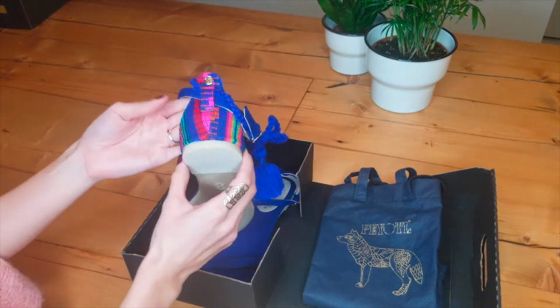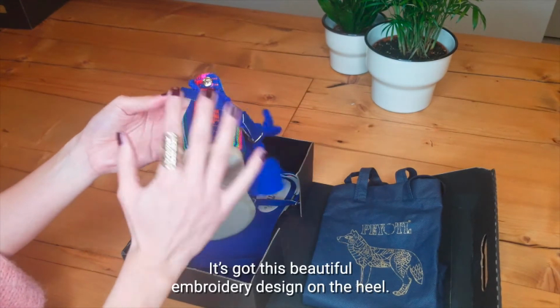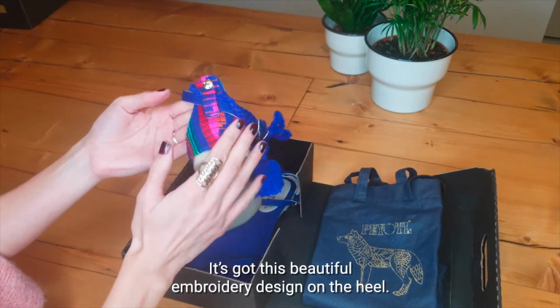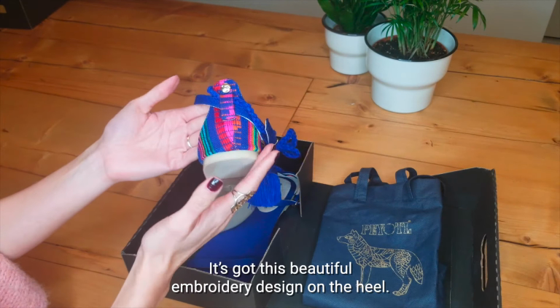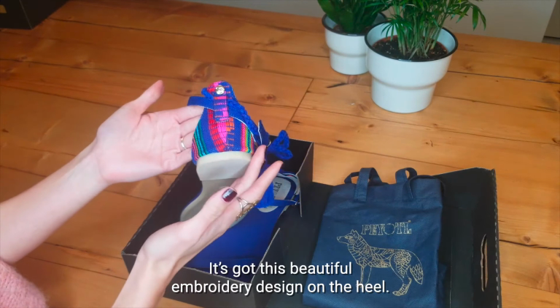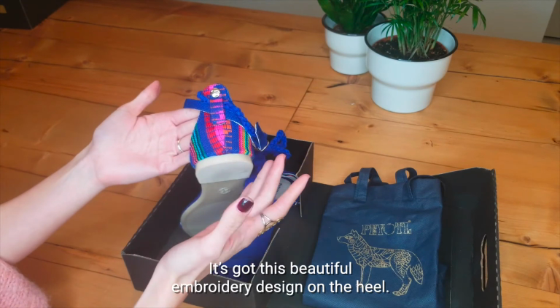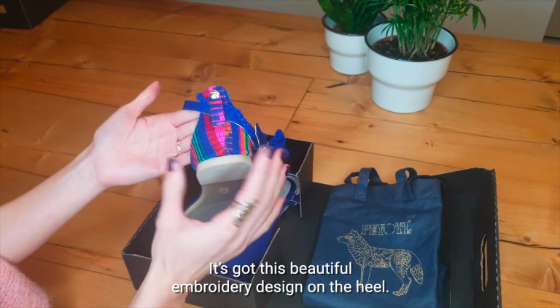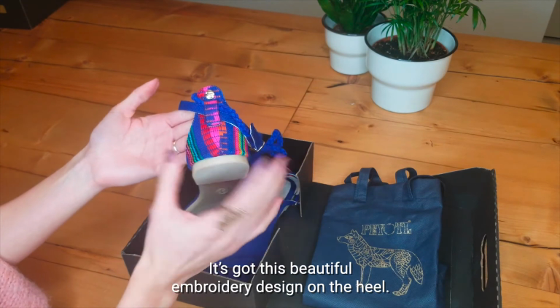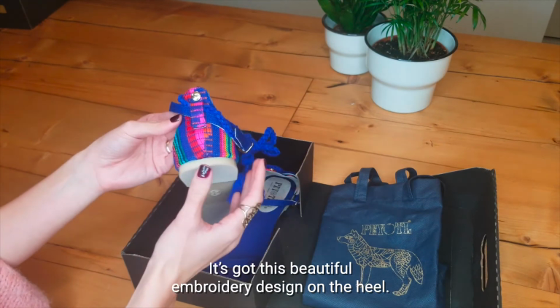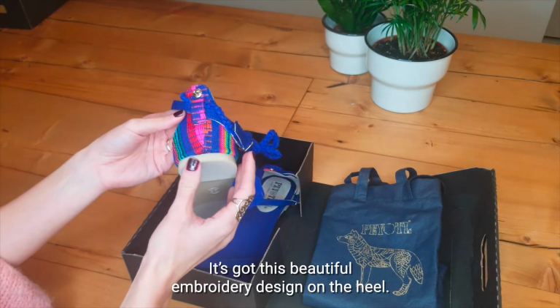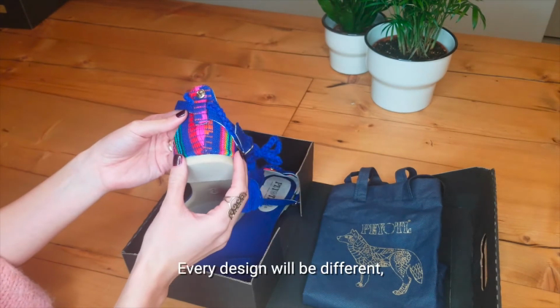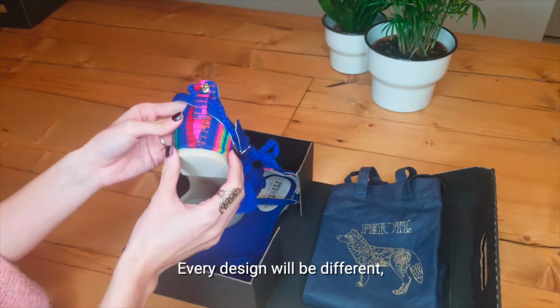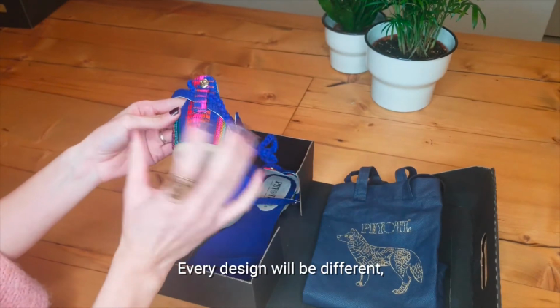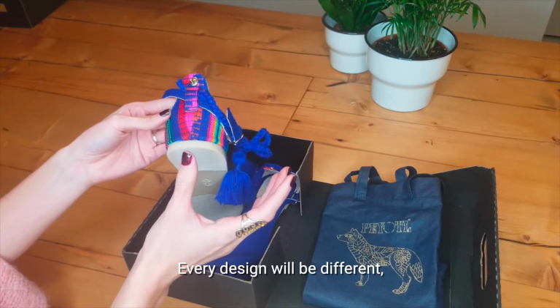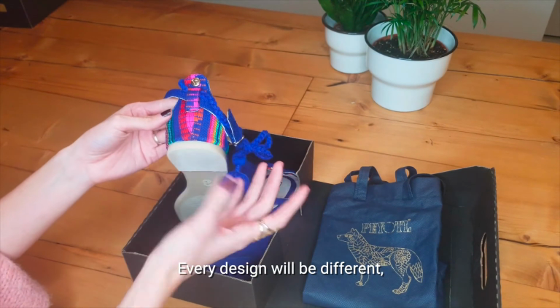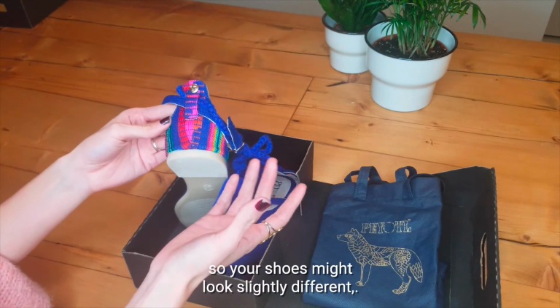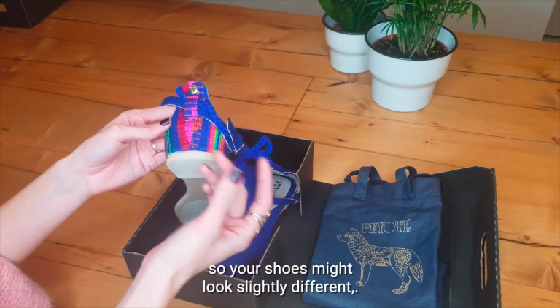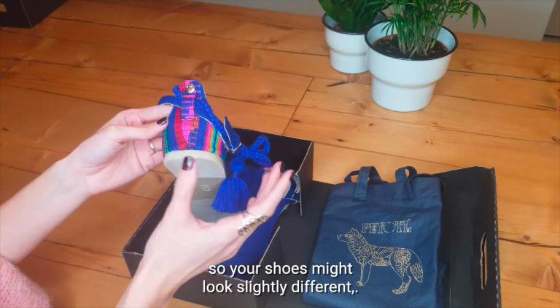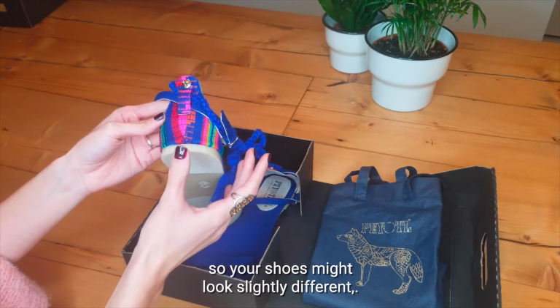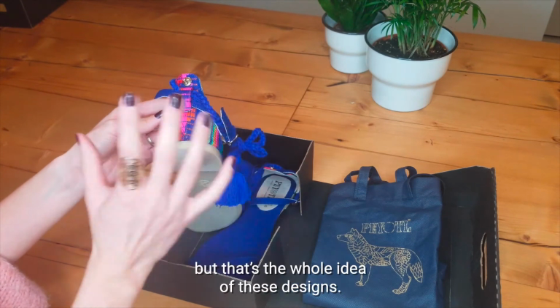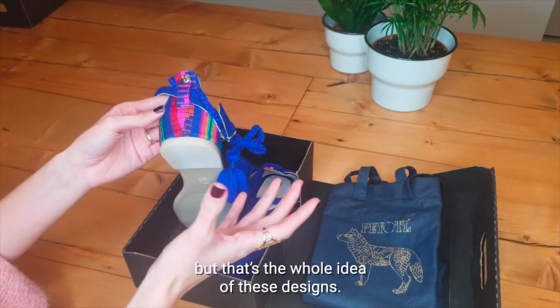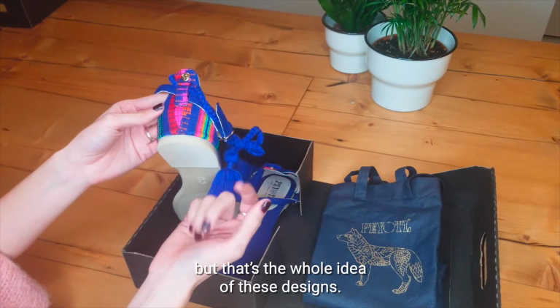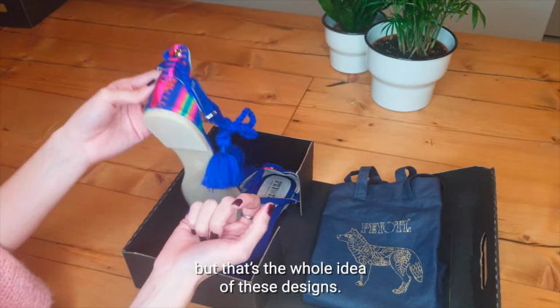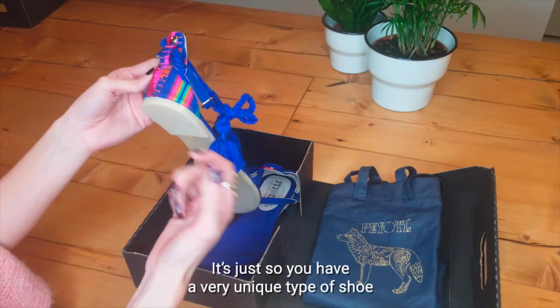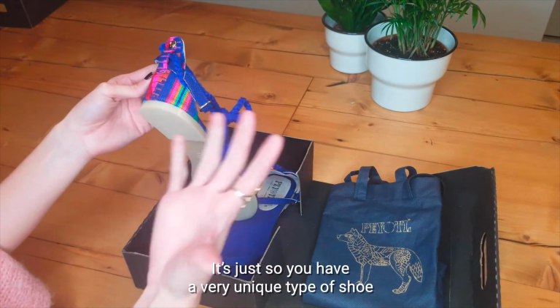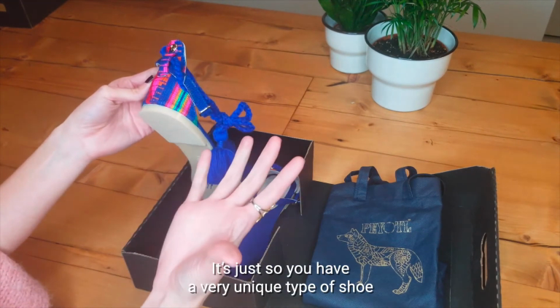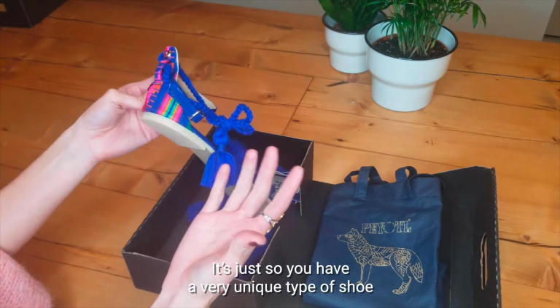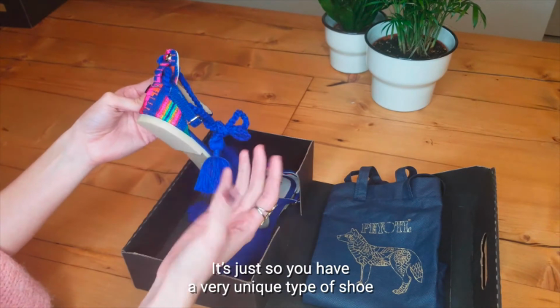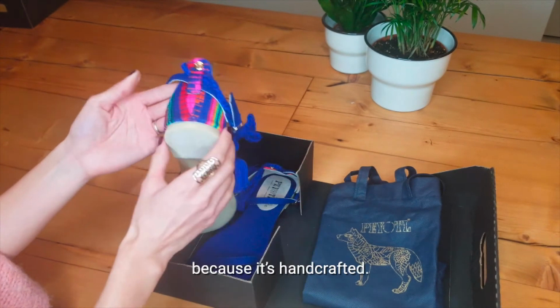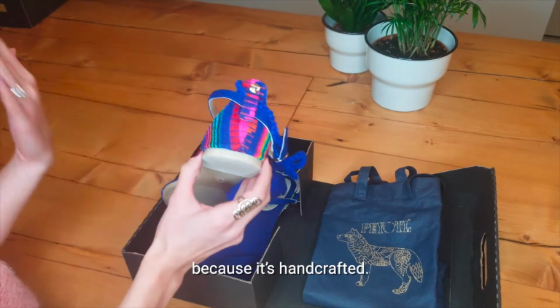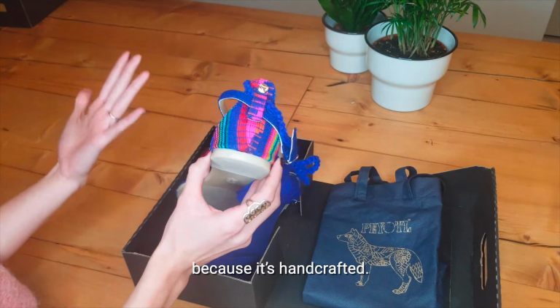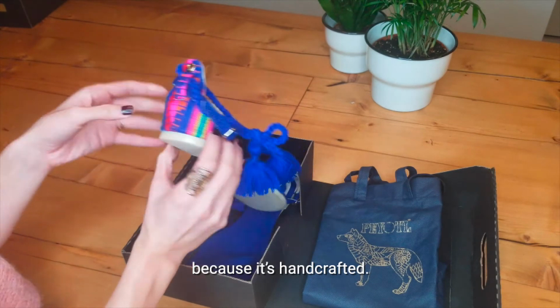It's got this beautiful embroidery design on the heel. Every design will be different, so your shoes might look slightly different, but that's the whole idea of this design — it's so you have a very unique type of shoe because it's handcrafted.